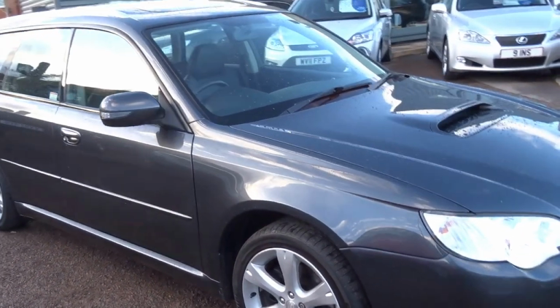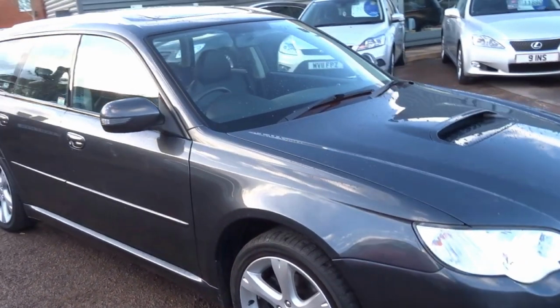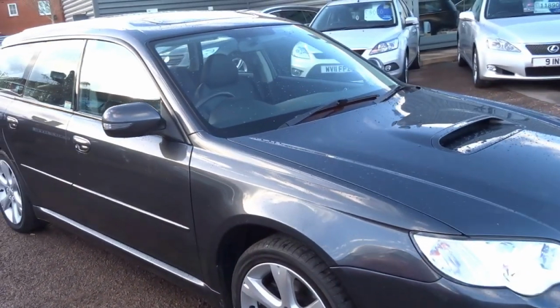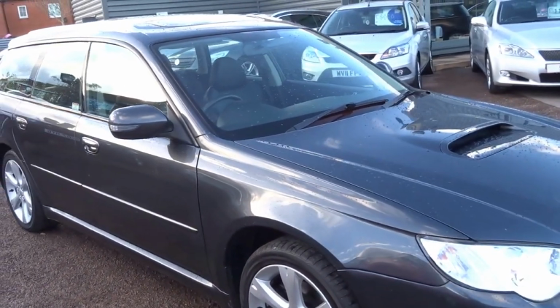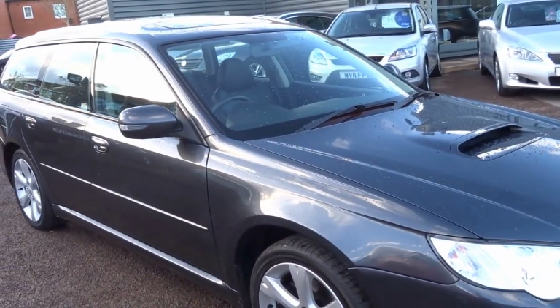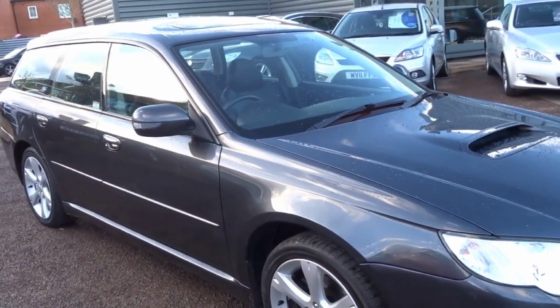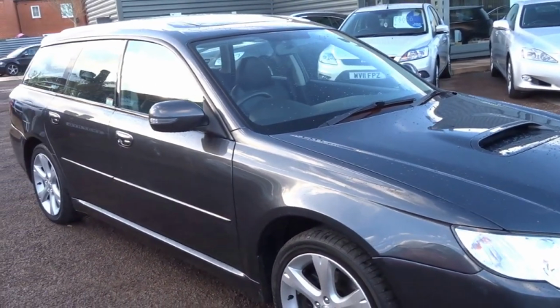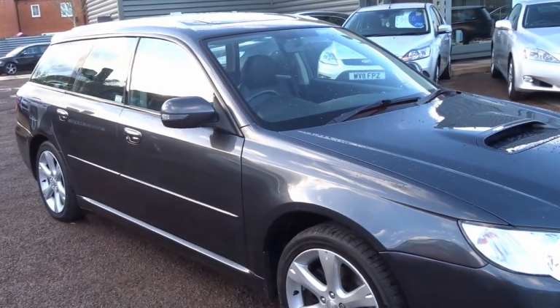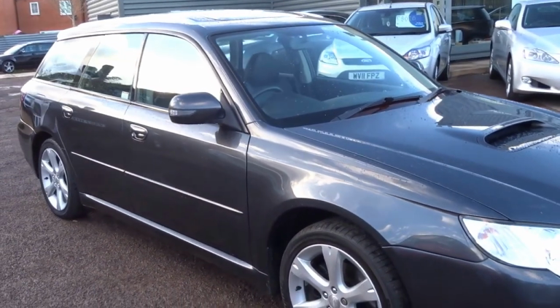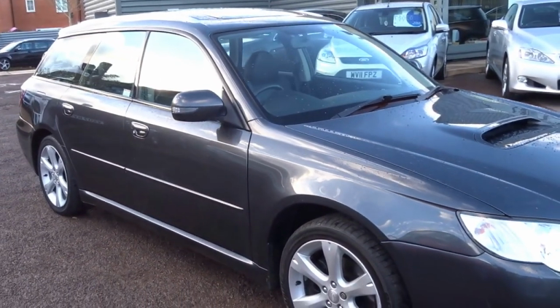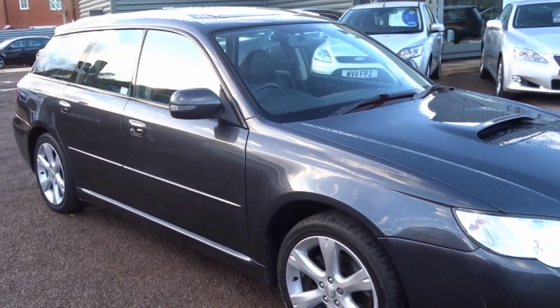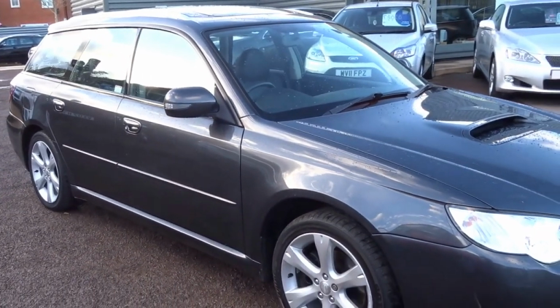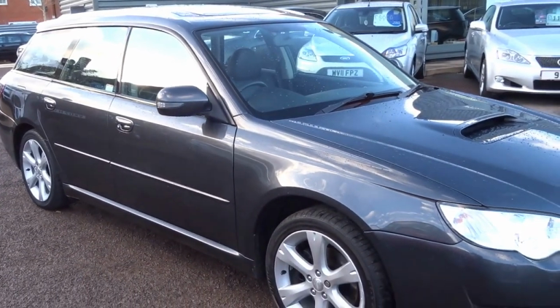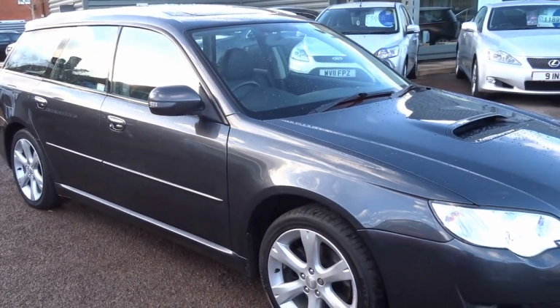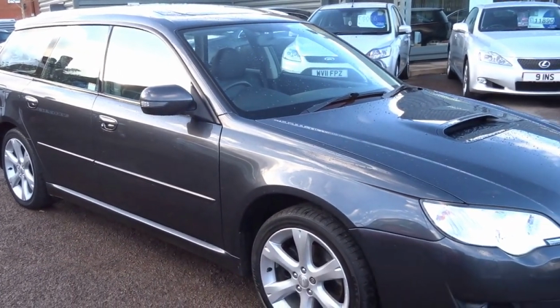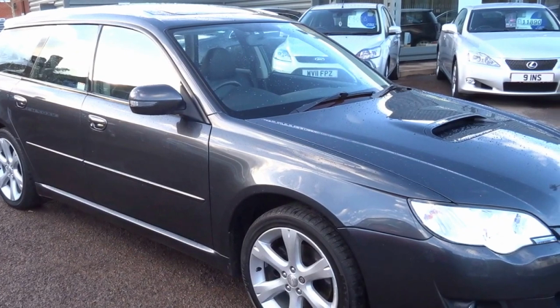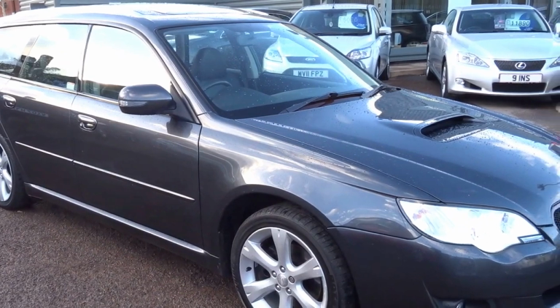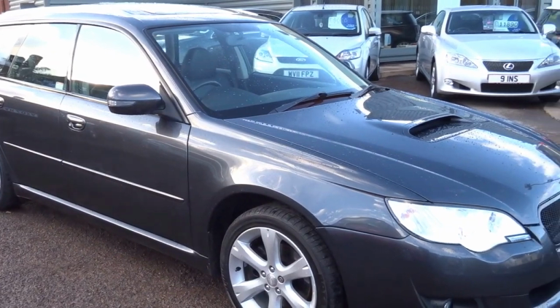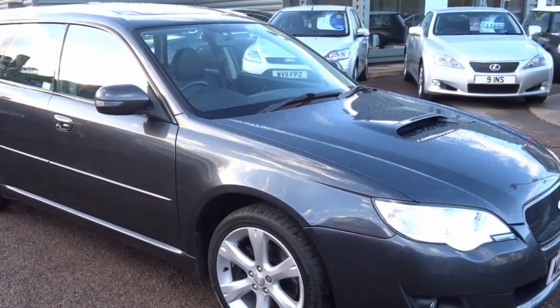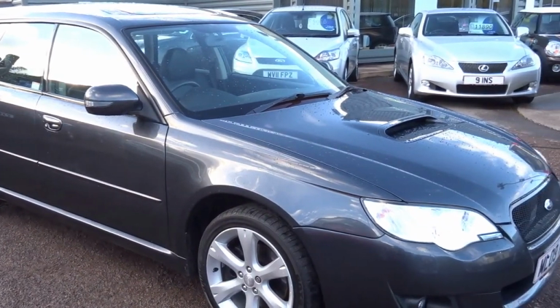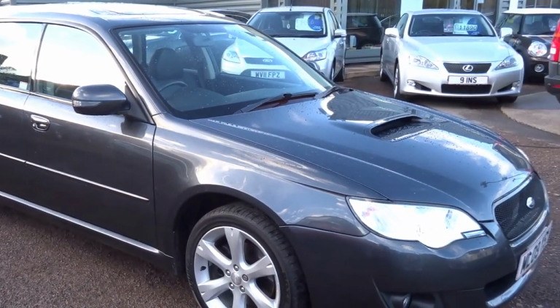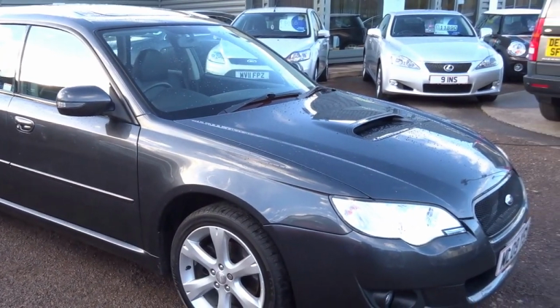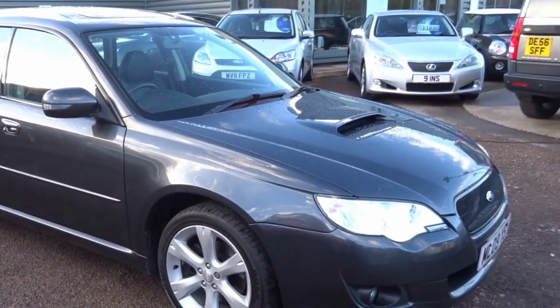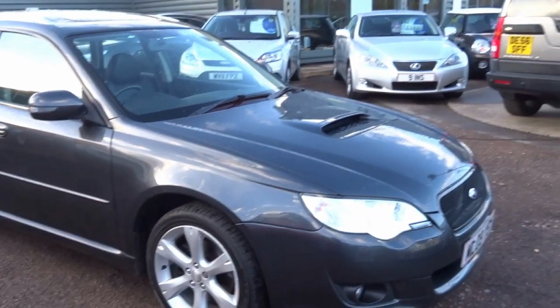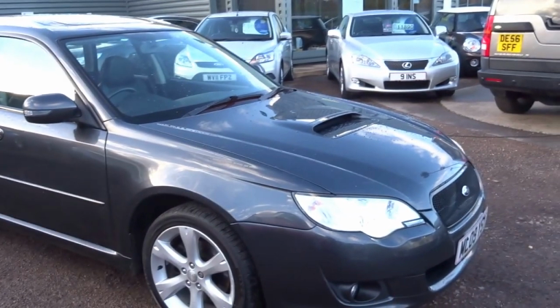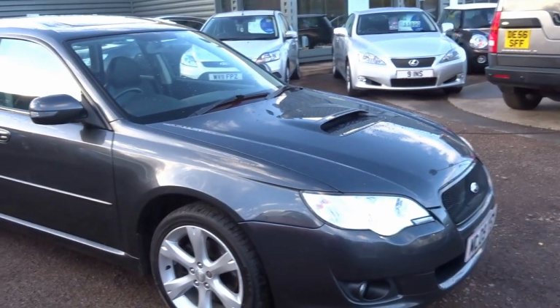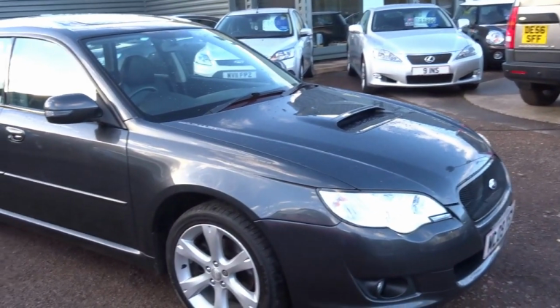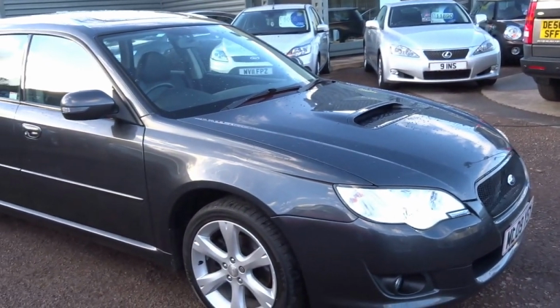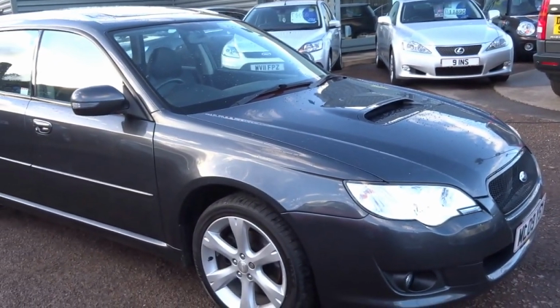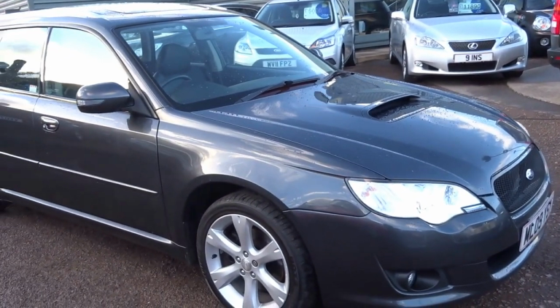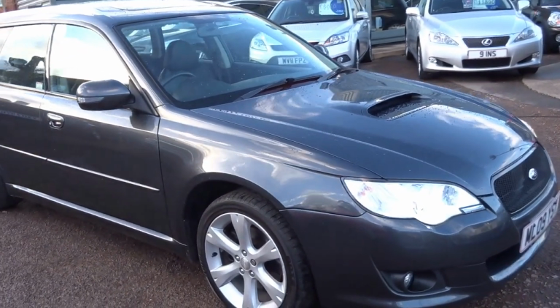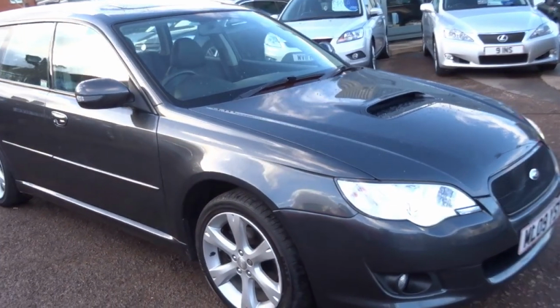It's 150 bhp, 258 lb-ft of torque. Insurance group 26 as well, so it's actually a relatively cheap car to run.